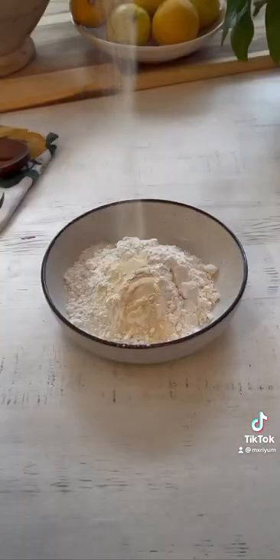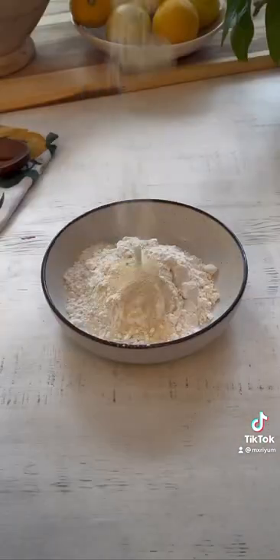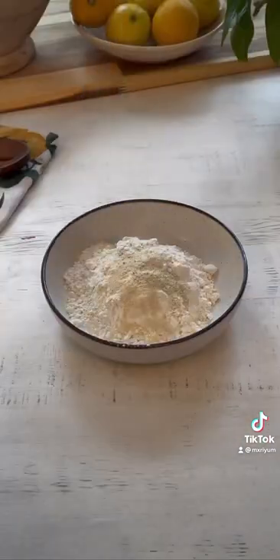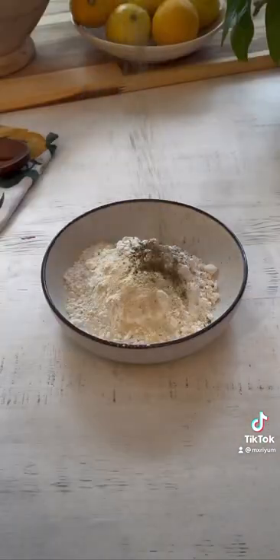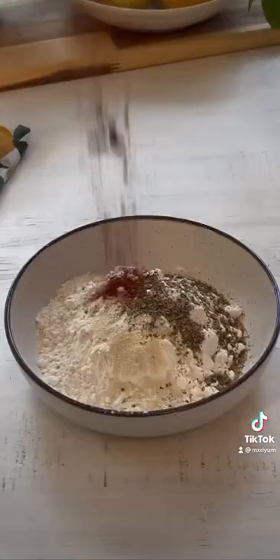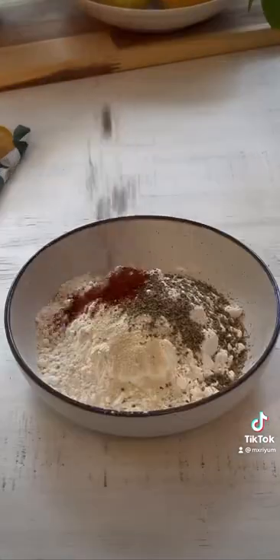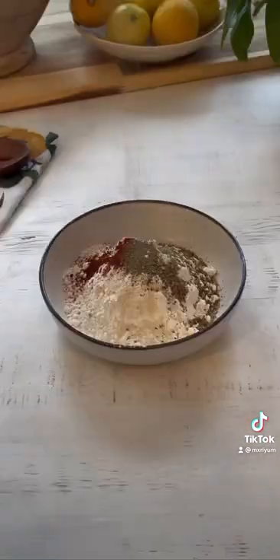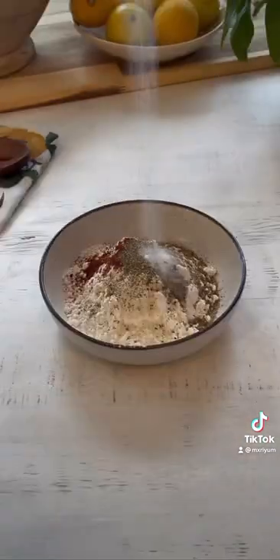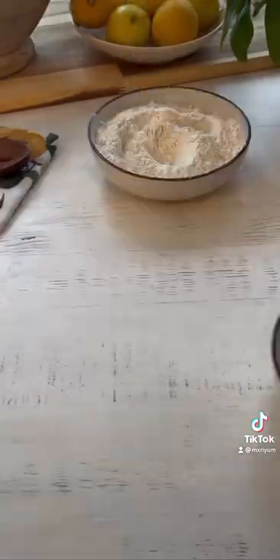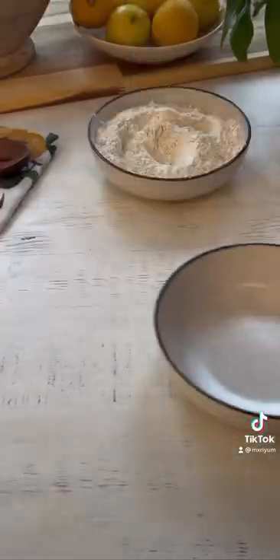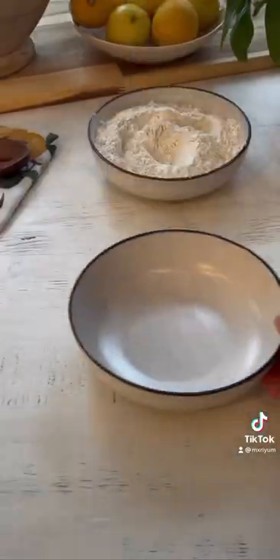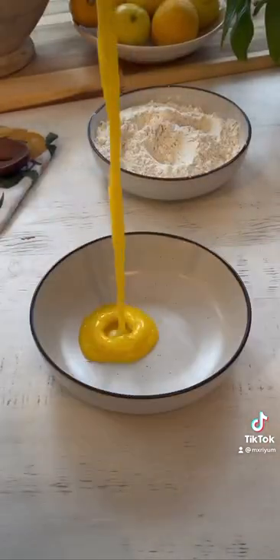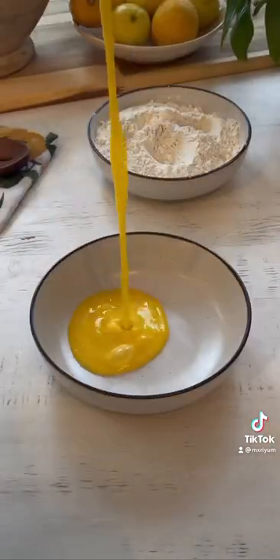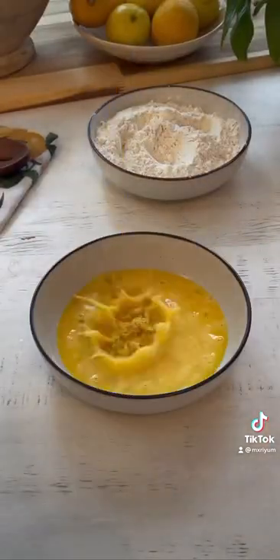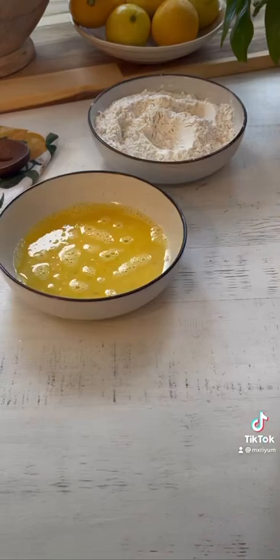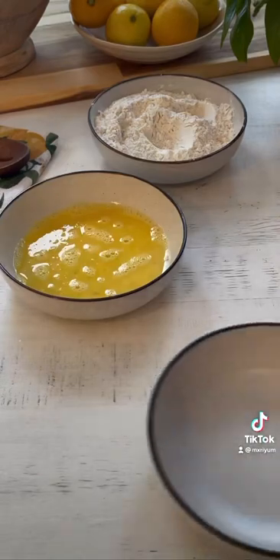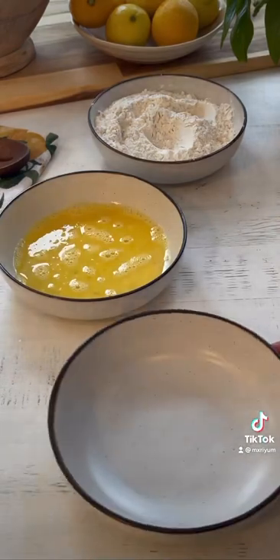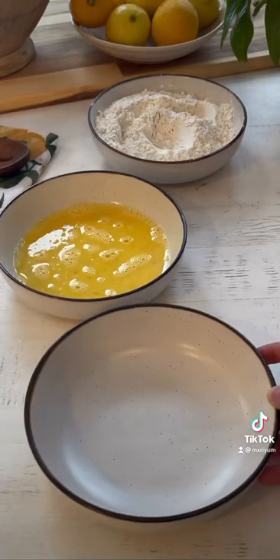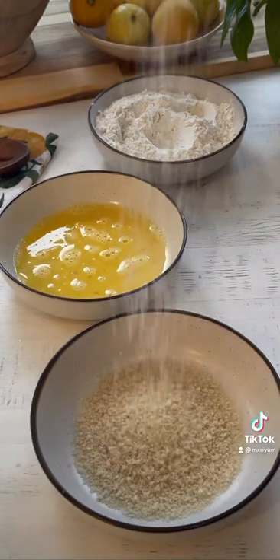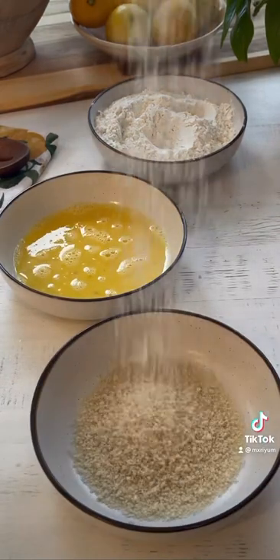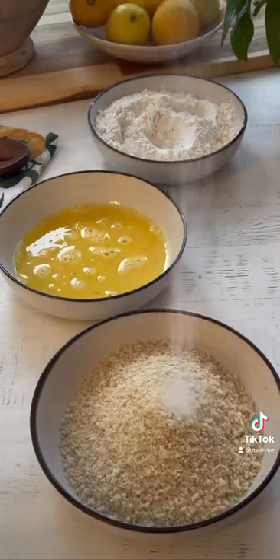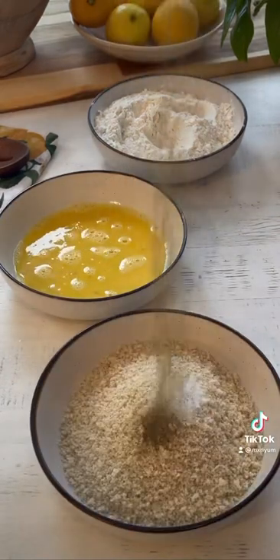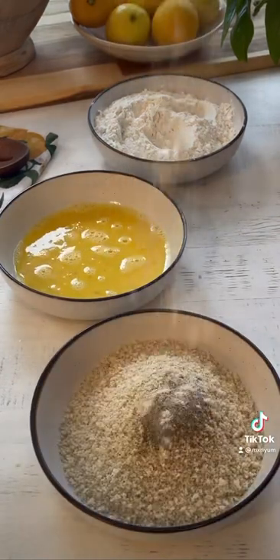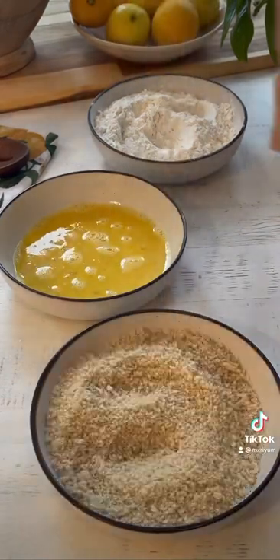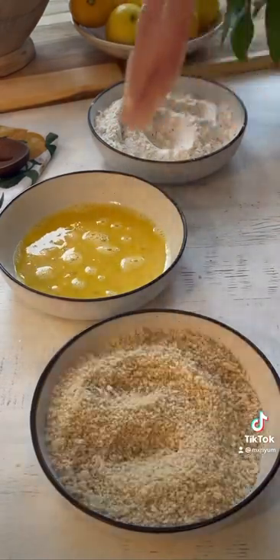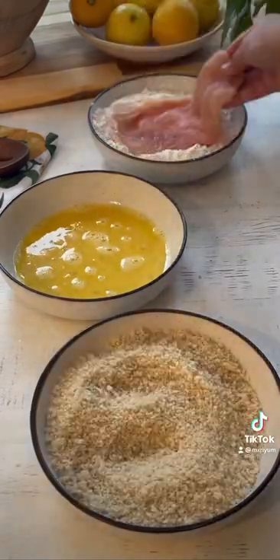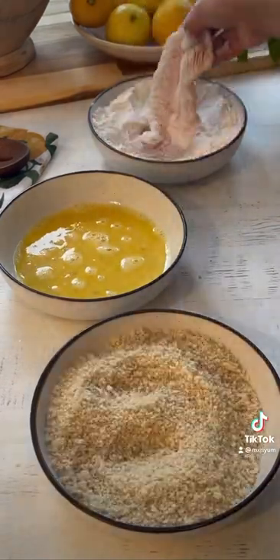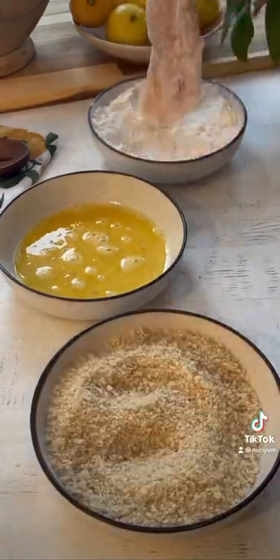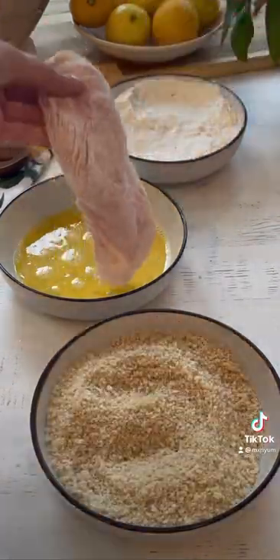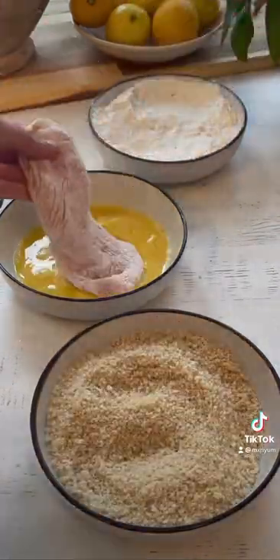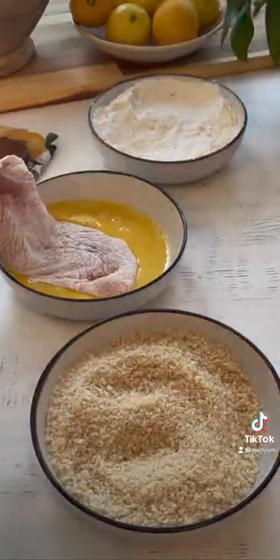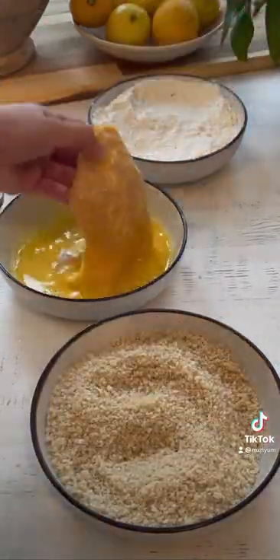Now it's time to prepare our coating. We're basically going to take our thinly sliced chicken and dip it into our flour, our egg mixture, and then into our panko.